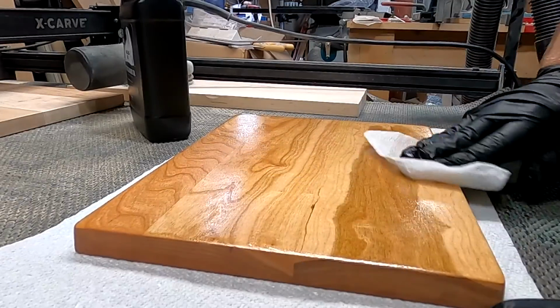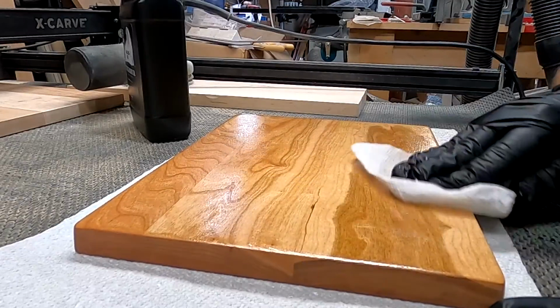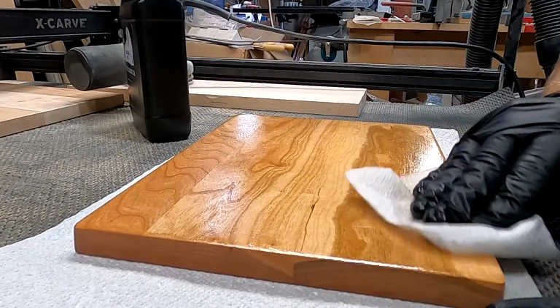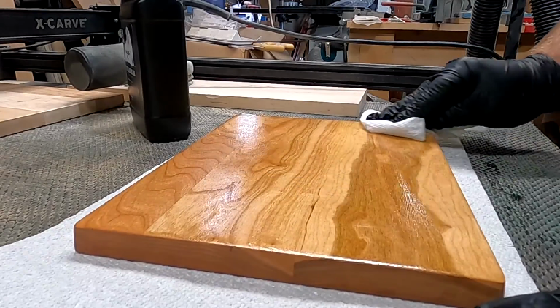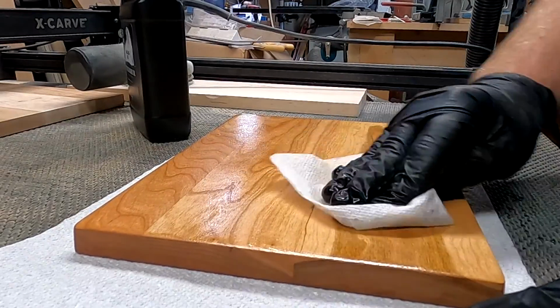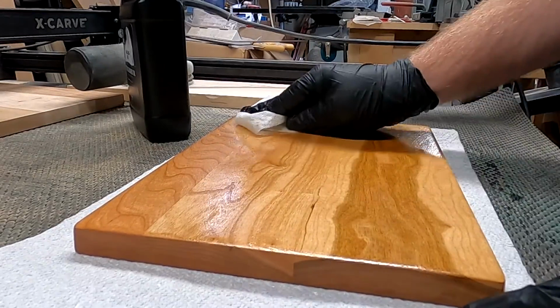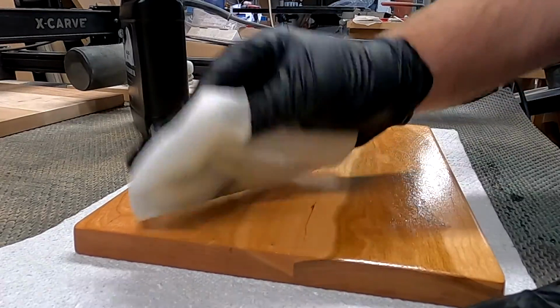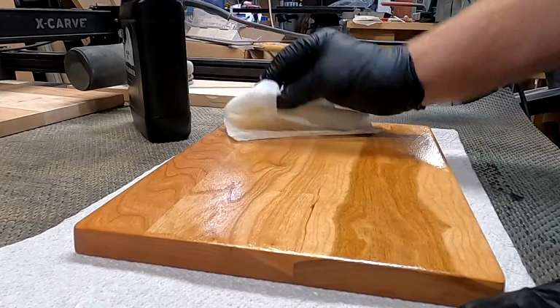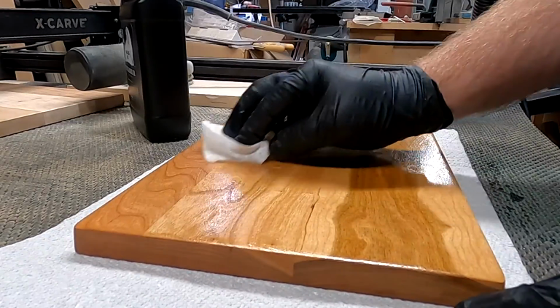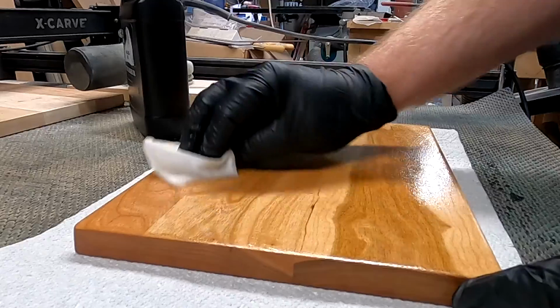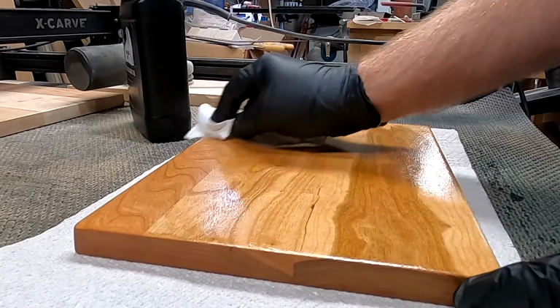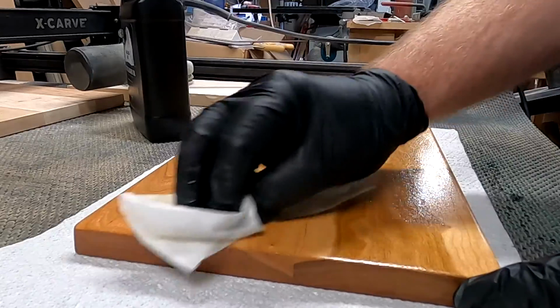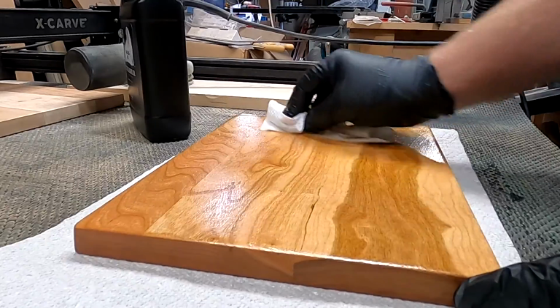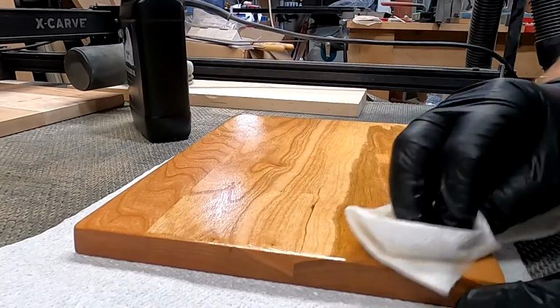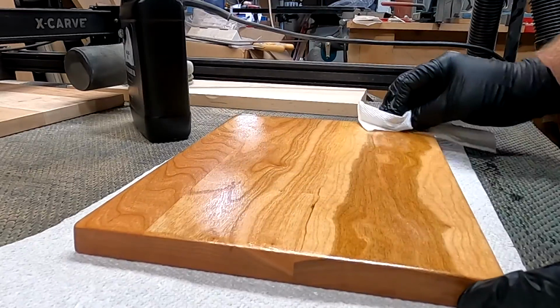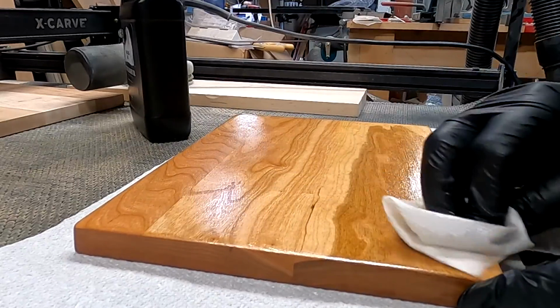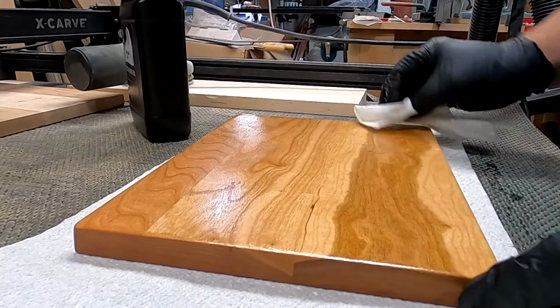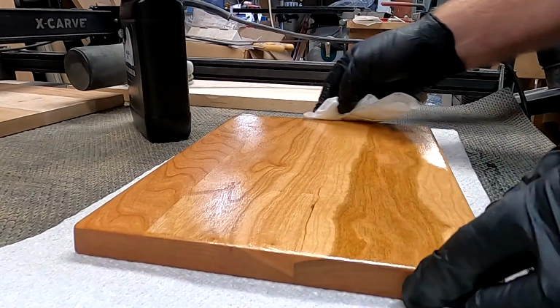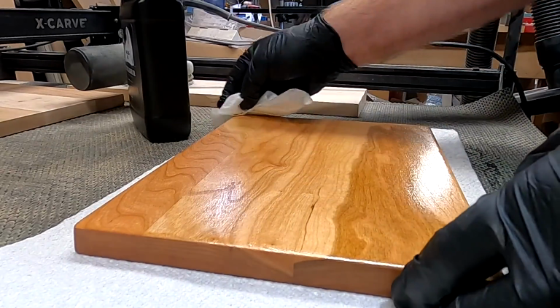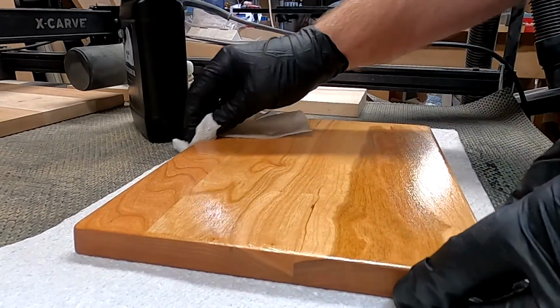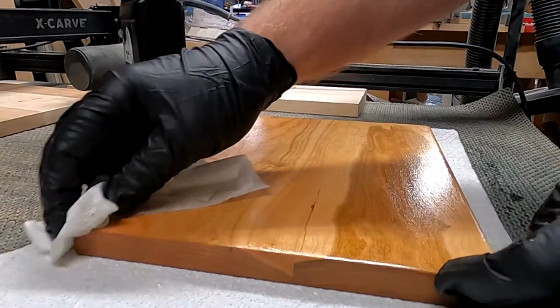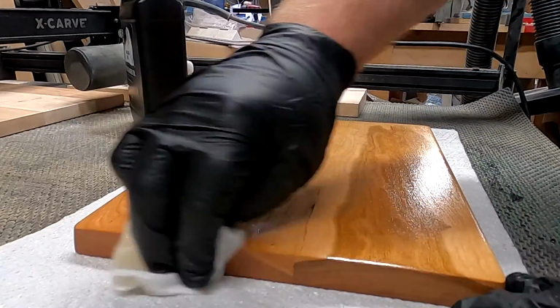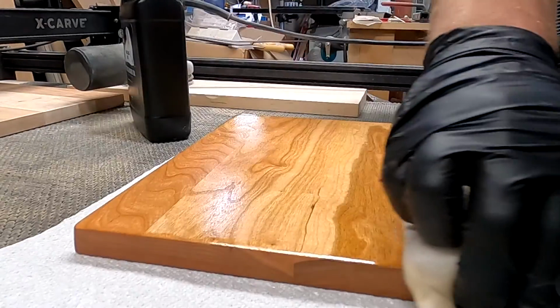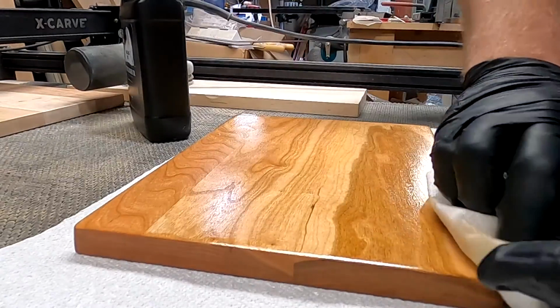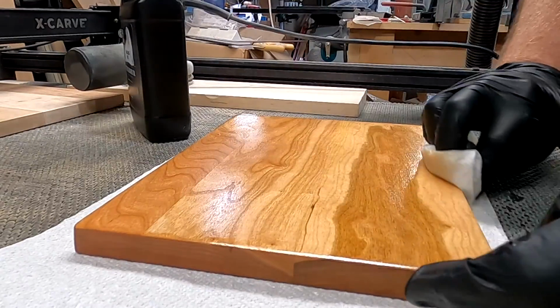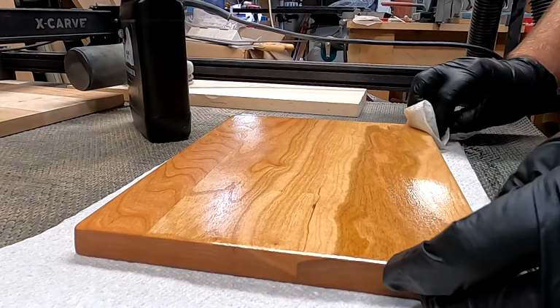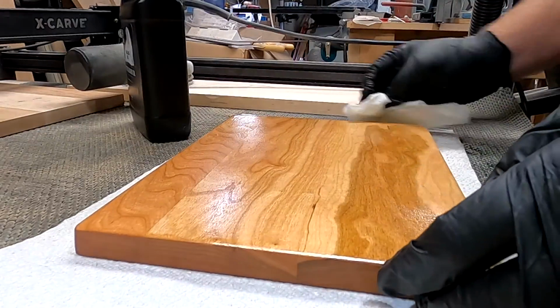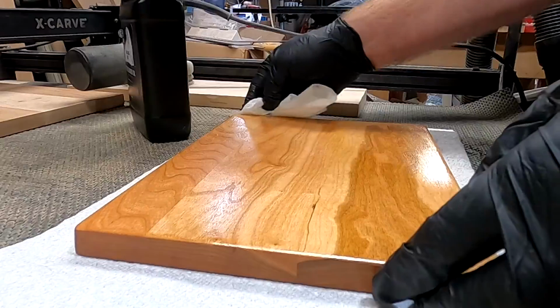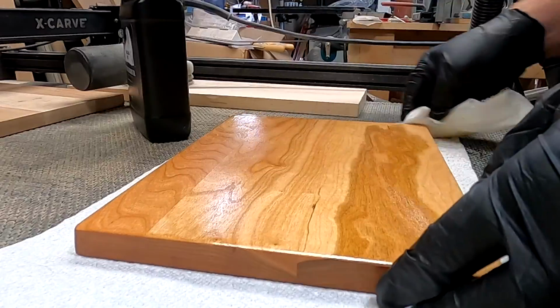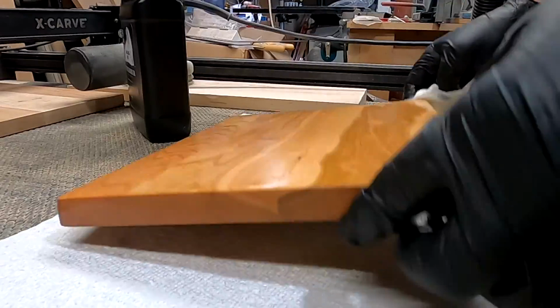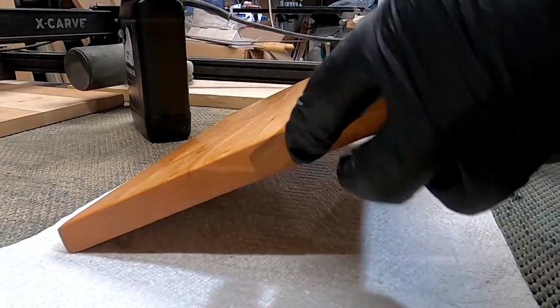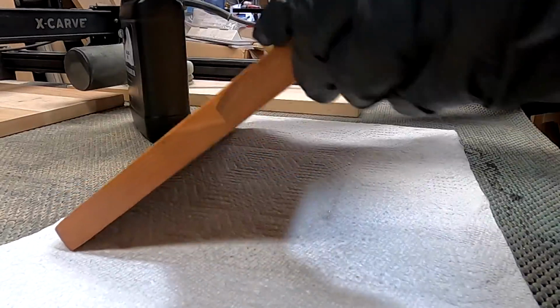I'm mocking up my cutting board and then I spray the entire cutting board with water to raise the grain, and then one more time I sand with 320.